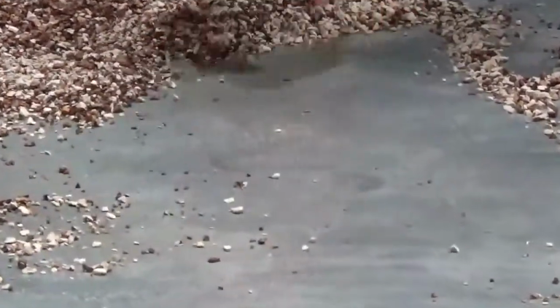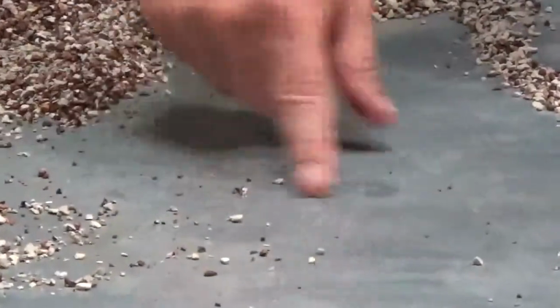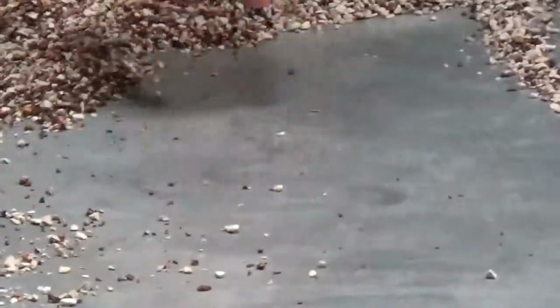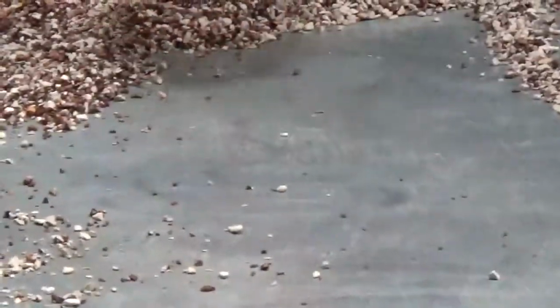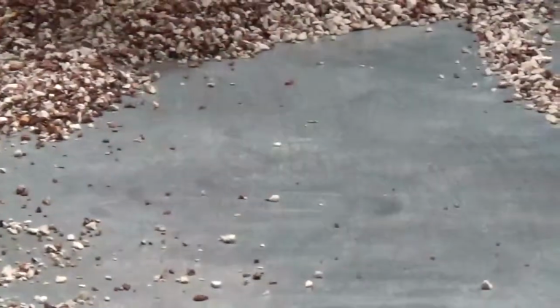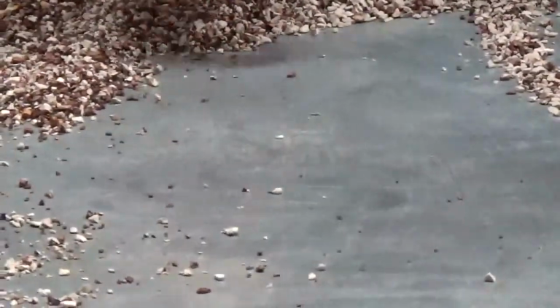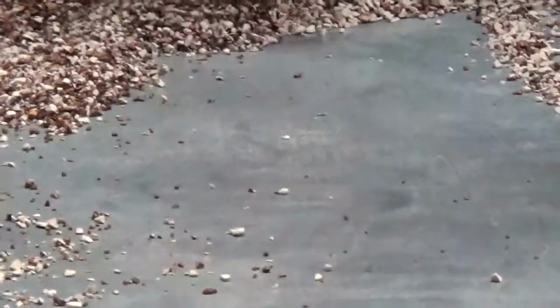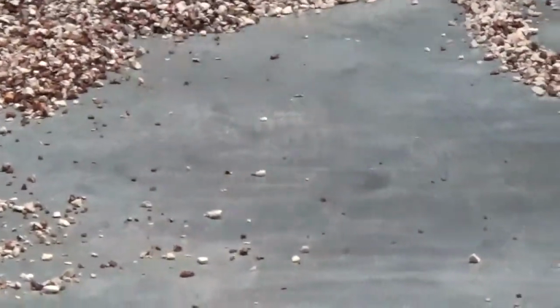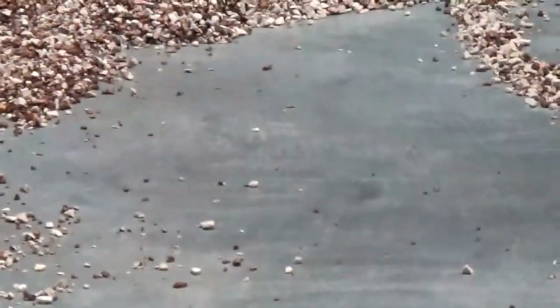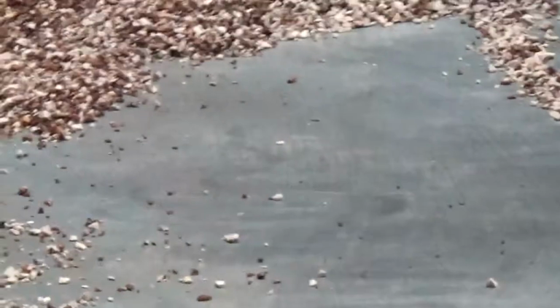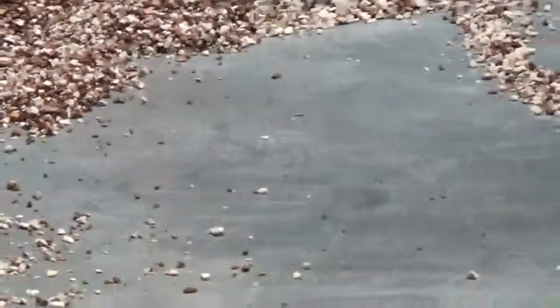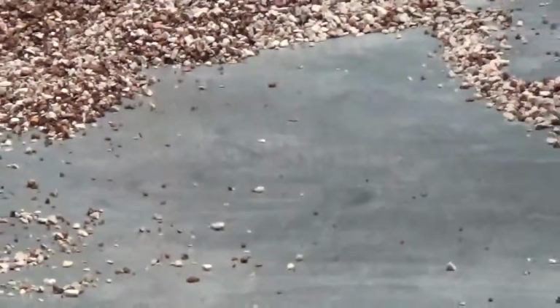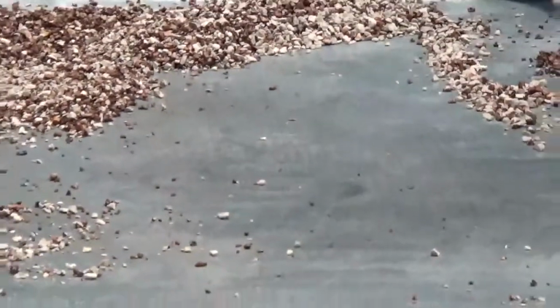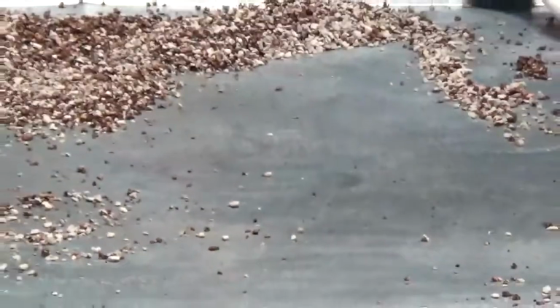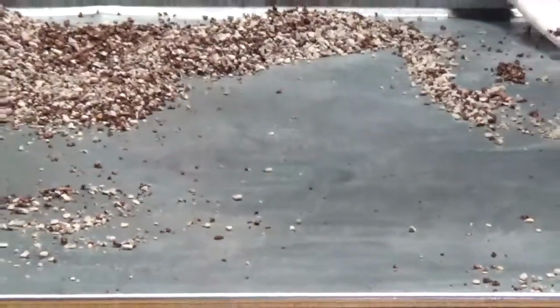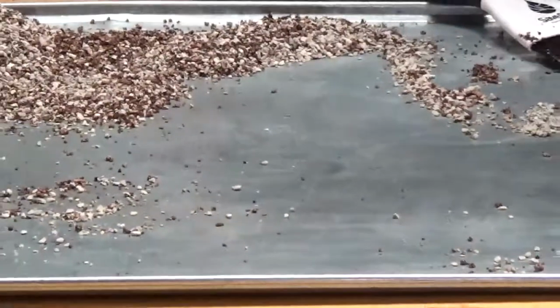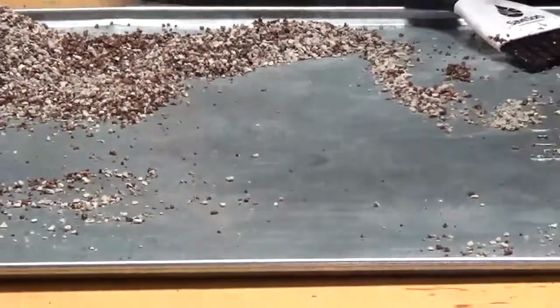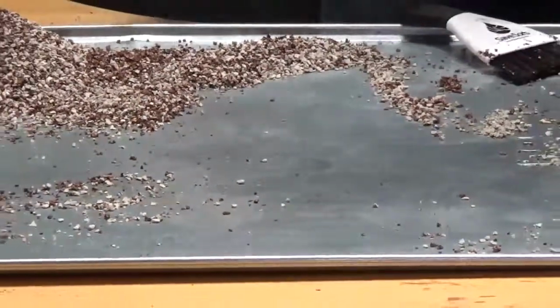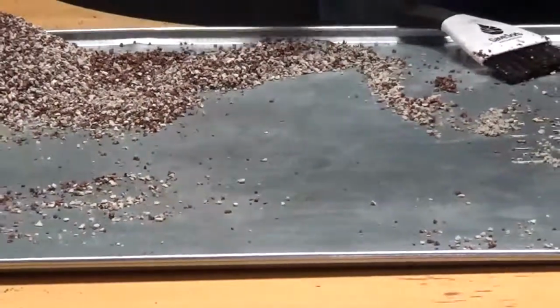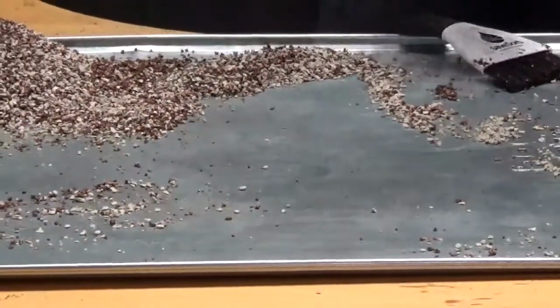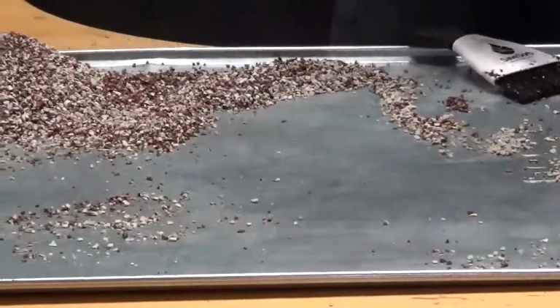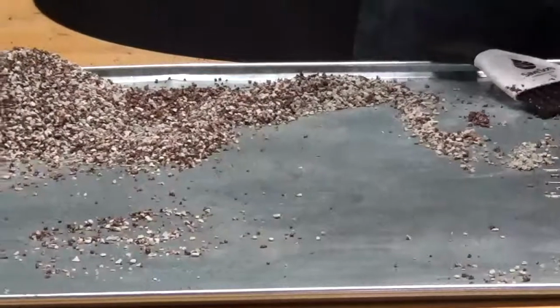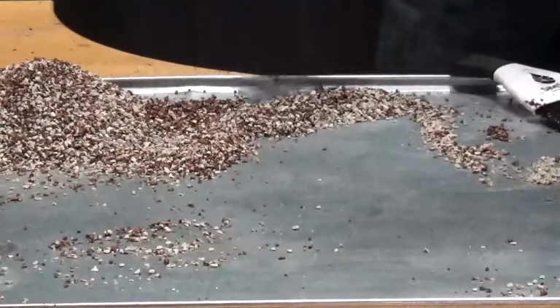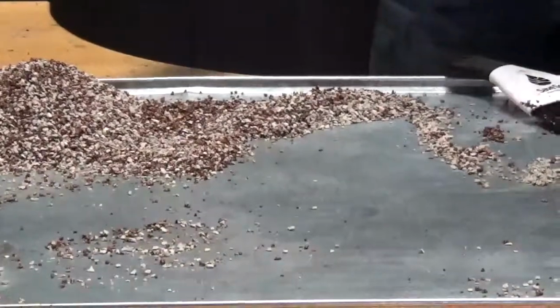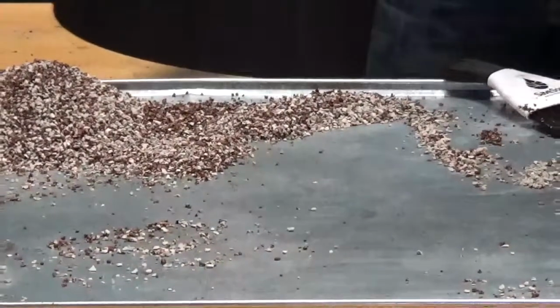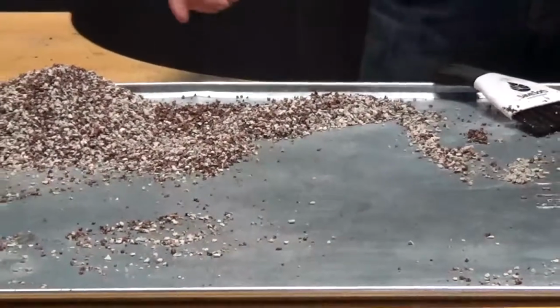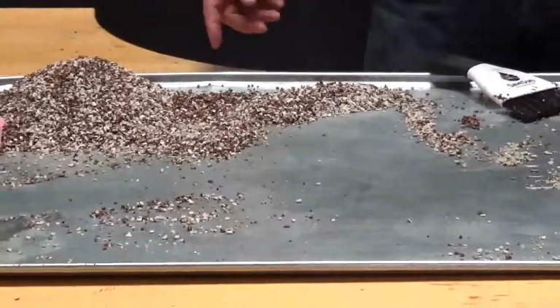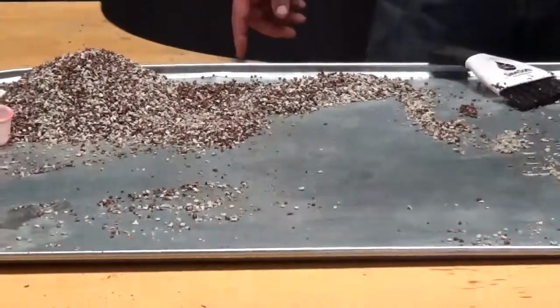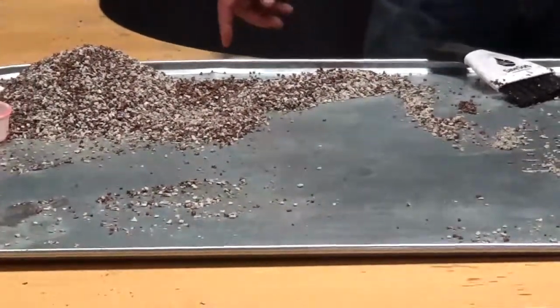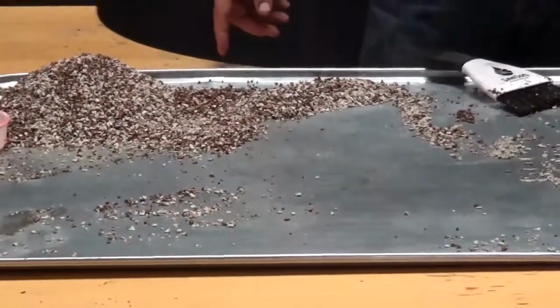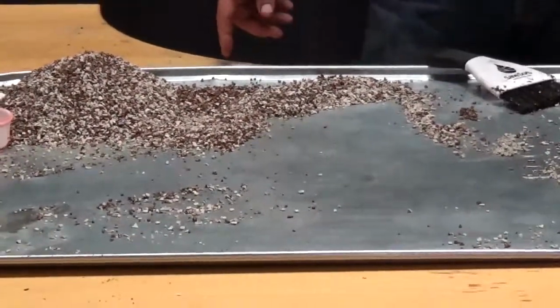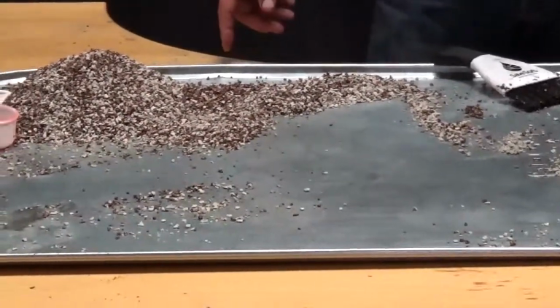You have a little bit of oil residue there, but not too bad. That's probably as good as we're going to get. I think there we used two cups, three cups, four cups, five cups — about six cups of kitty litter to clean up a half a cup of oil.